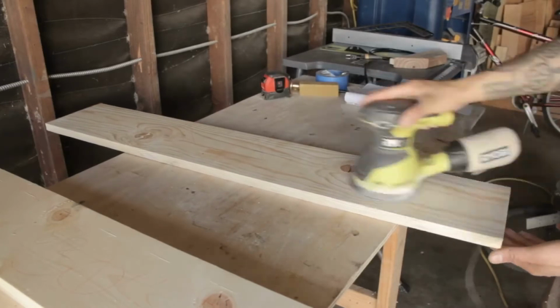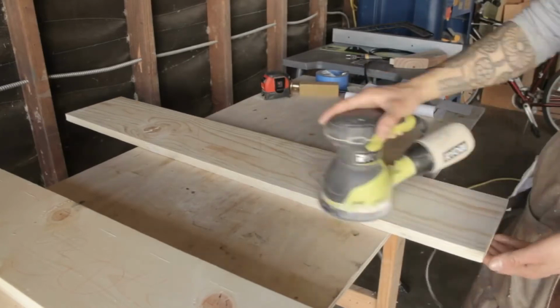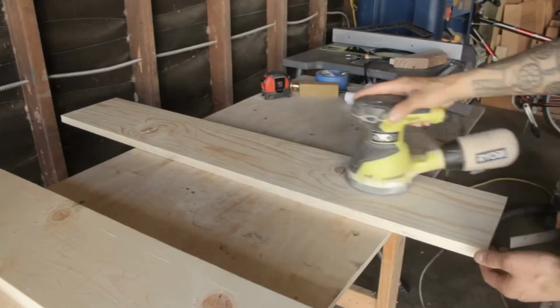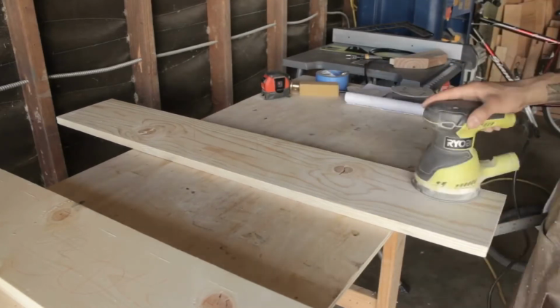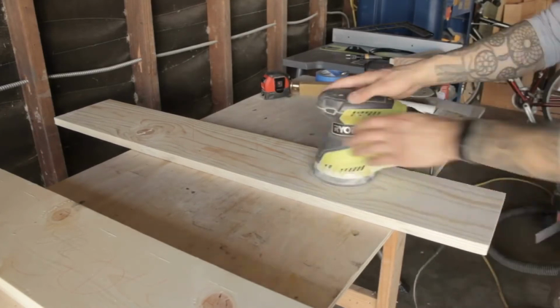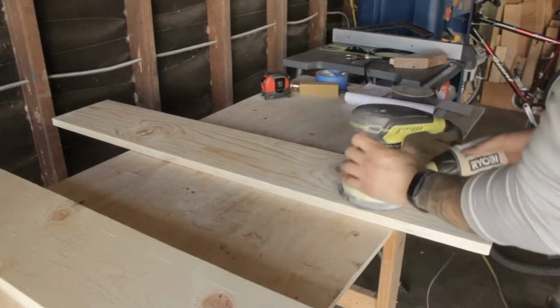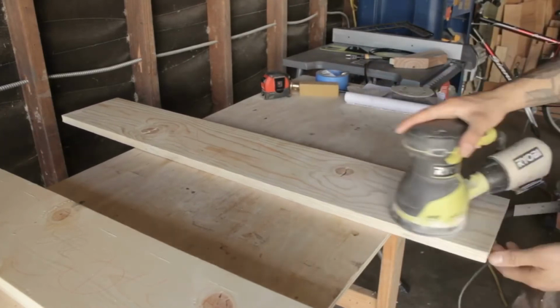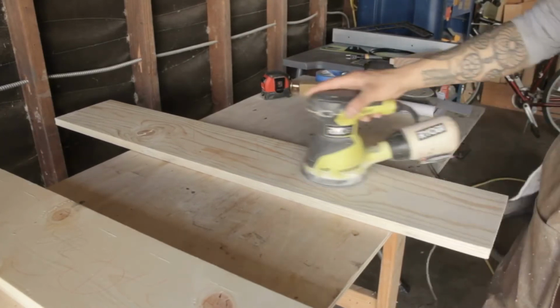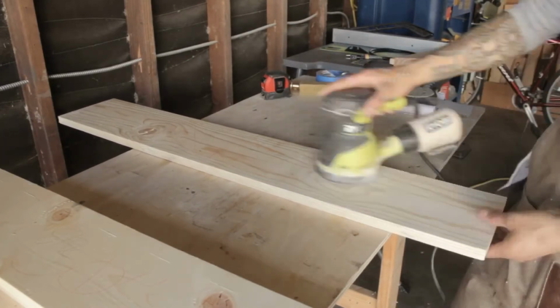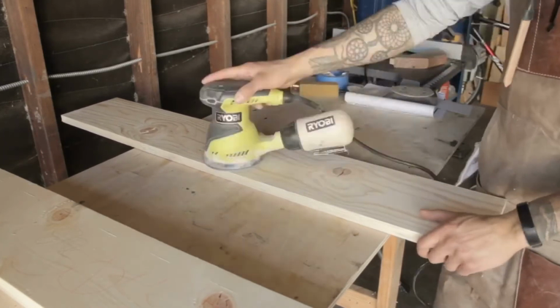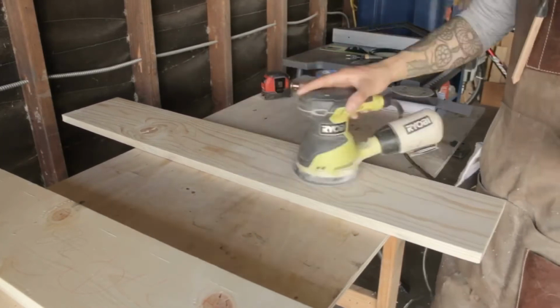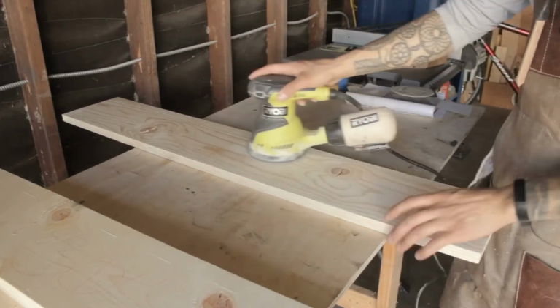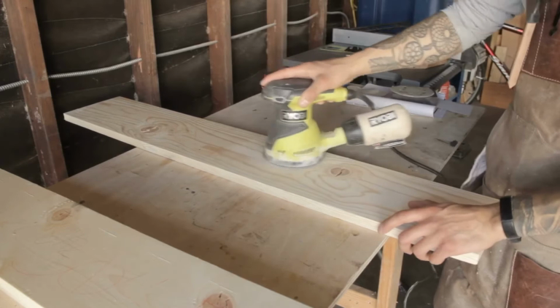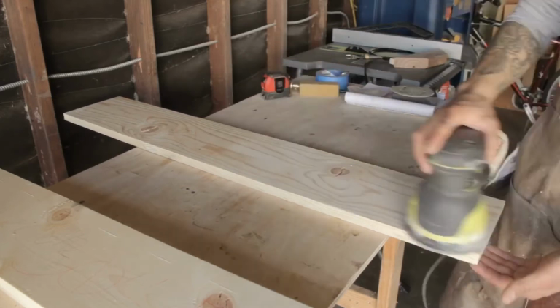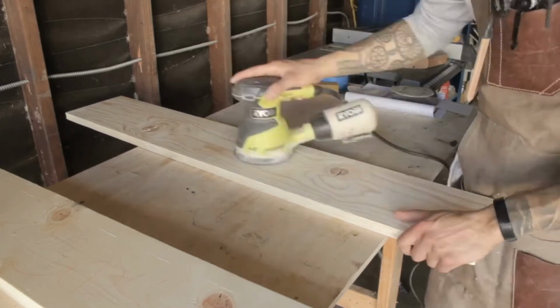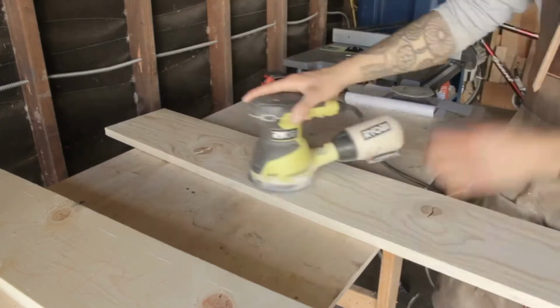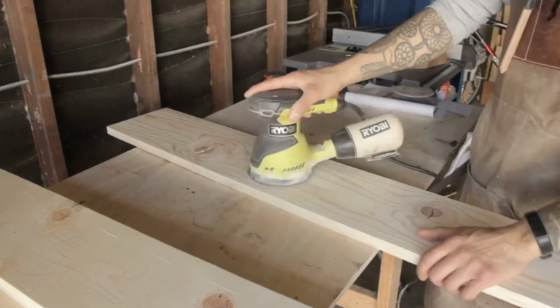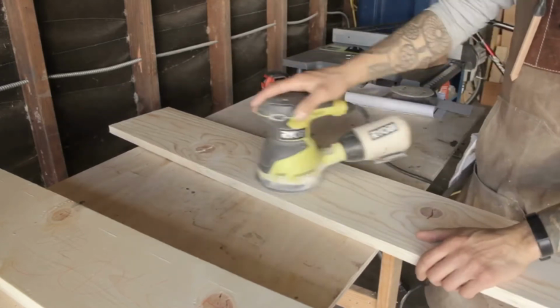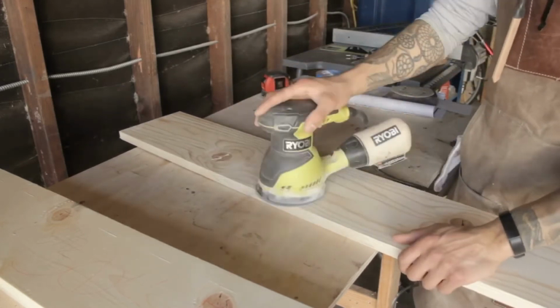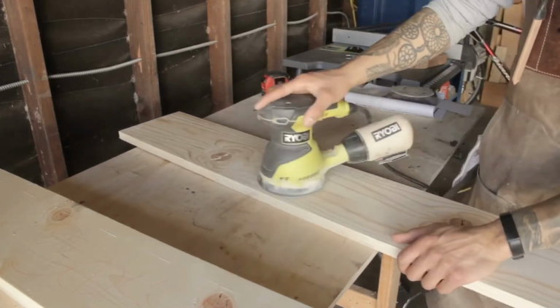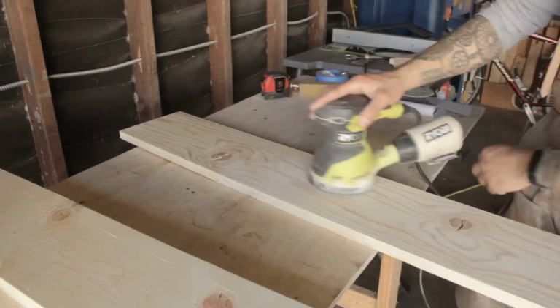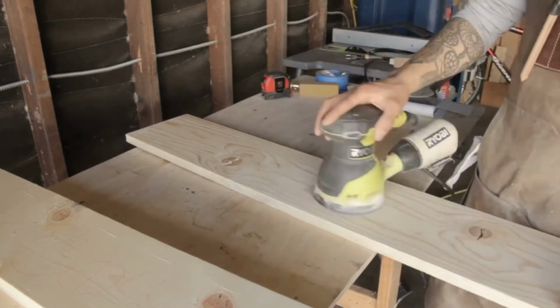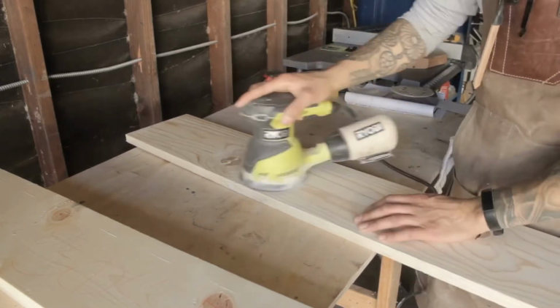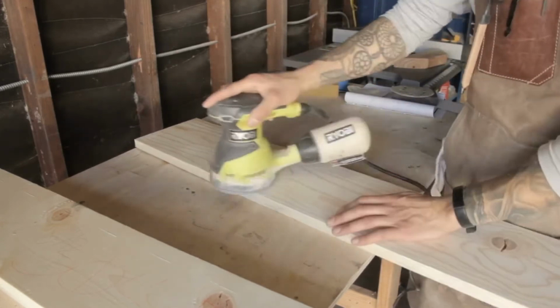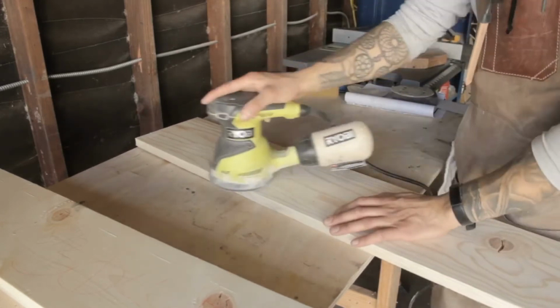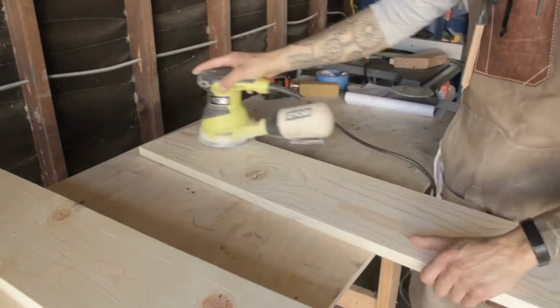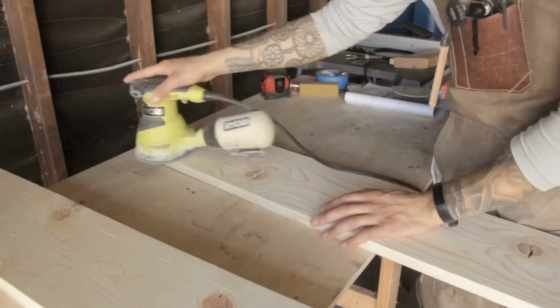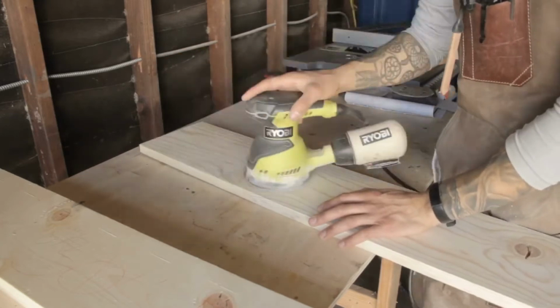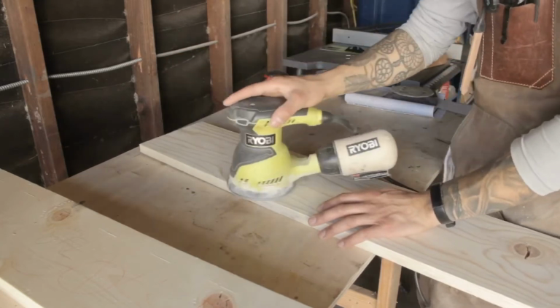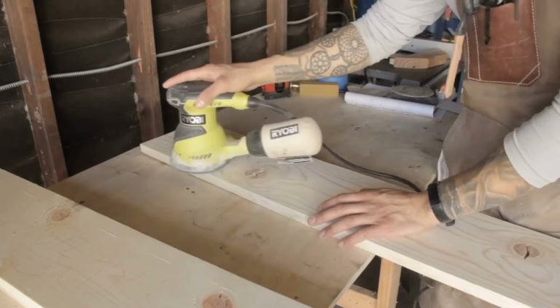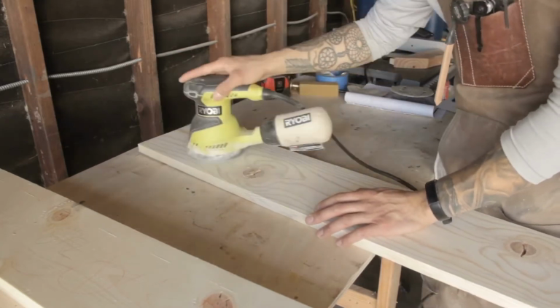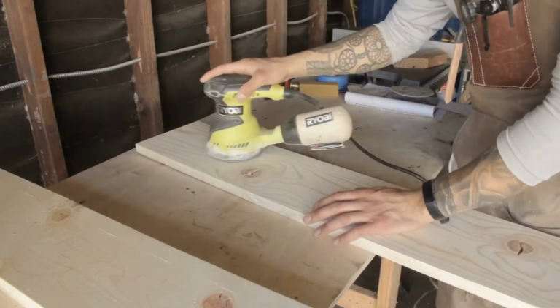As always, not going to bore you with the sanding. If you want to go a little more into depth about how to sand and how to get a buttery smooth surface, then check out my Quick Tip Tuesday how-to-sand video — I'll link it somewhere over here.